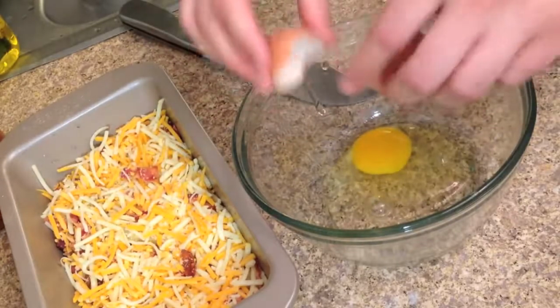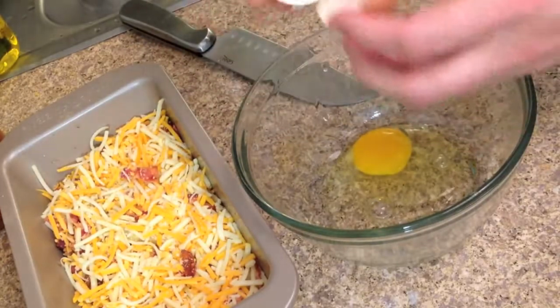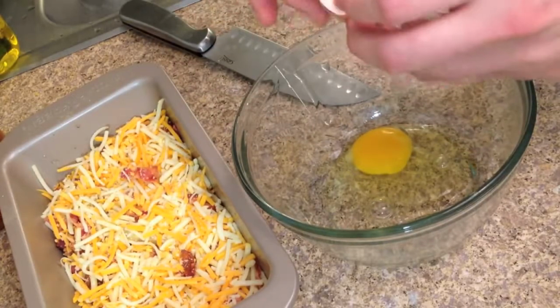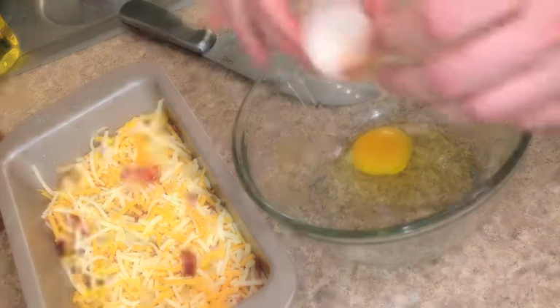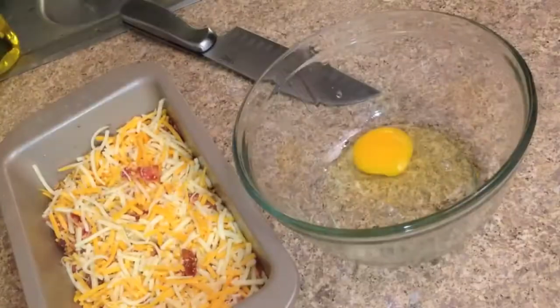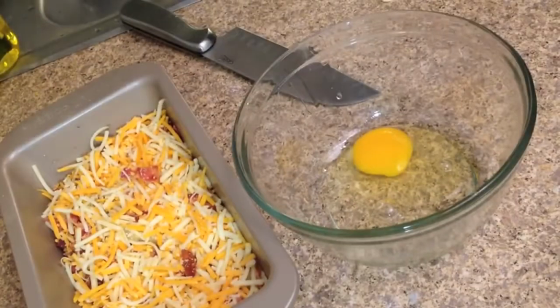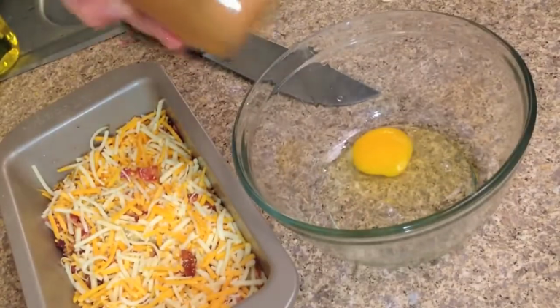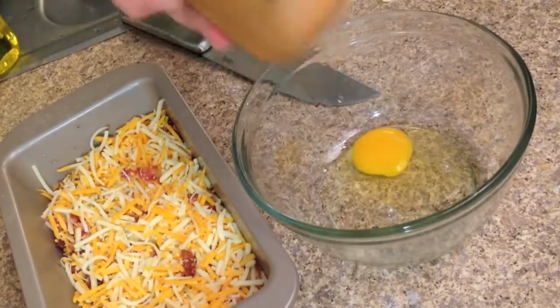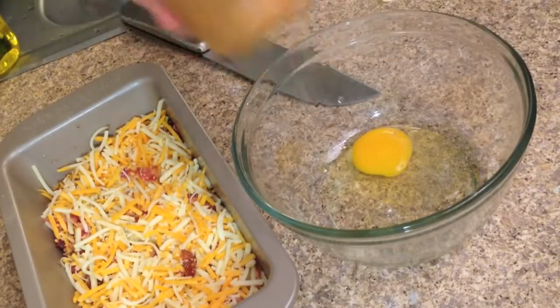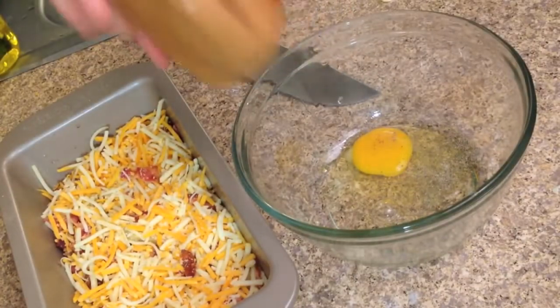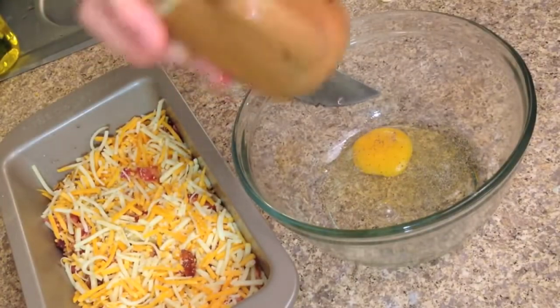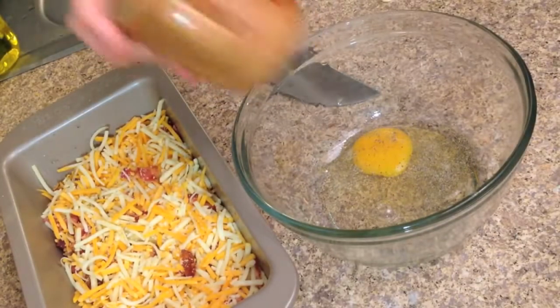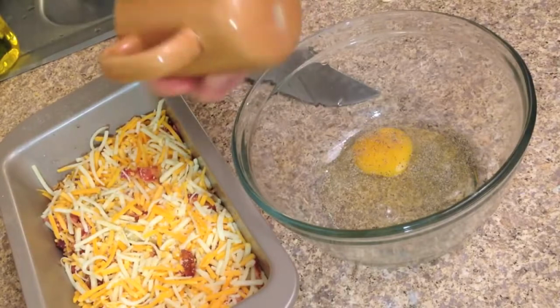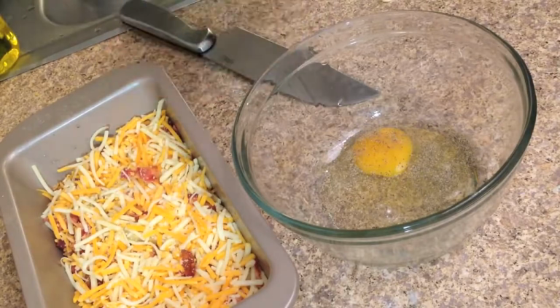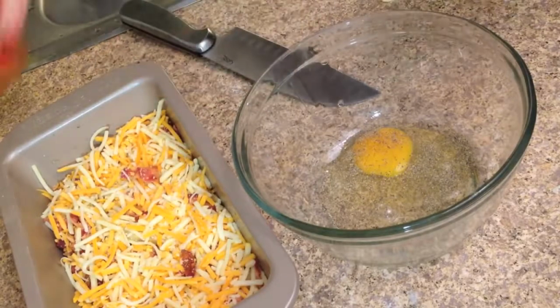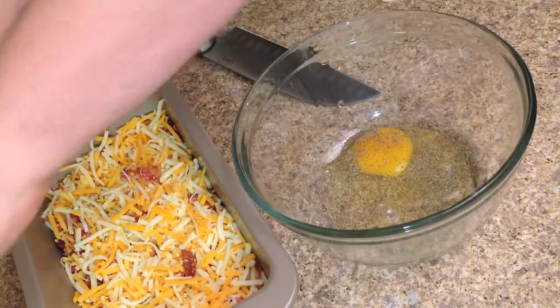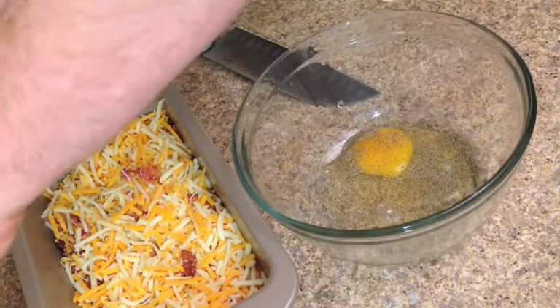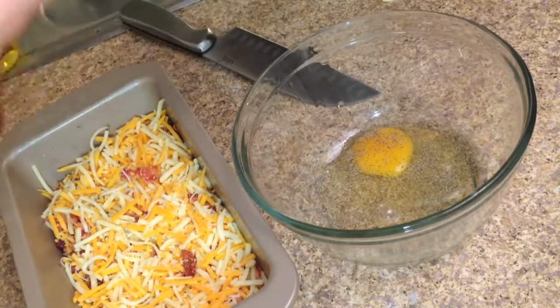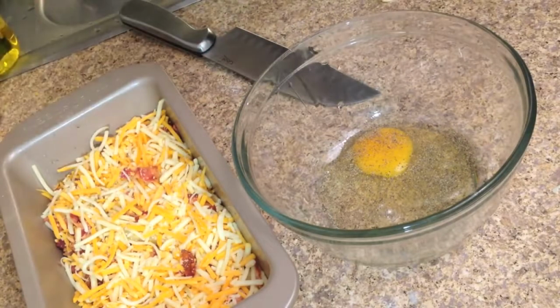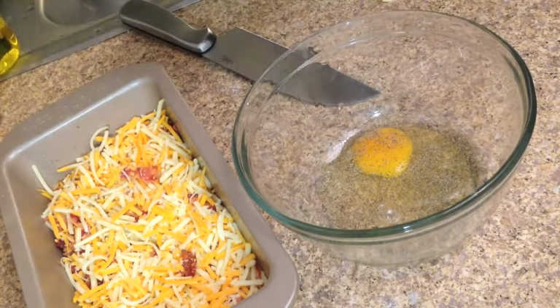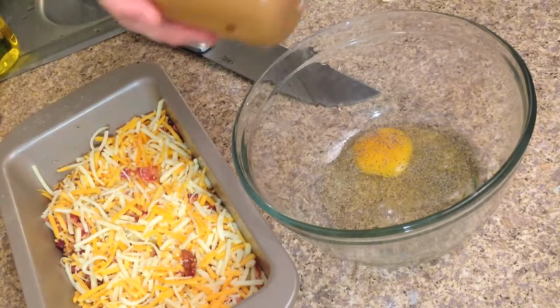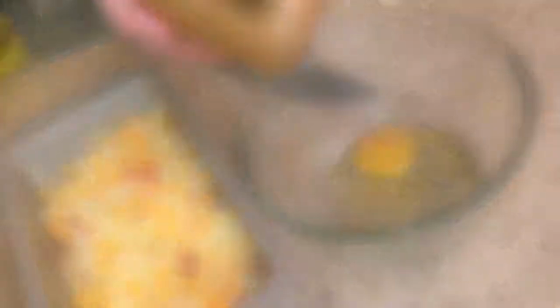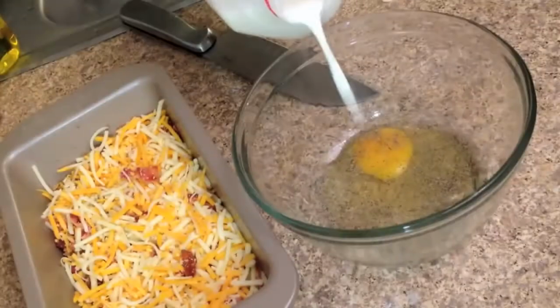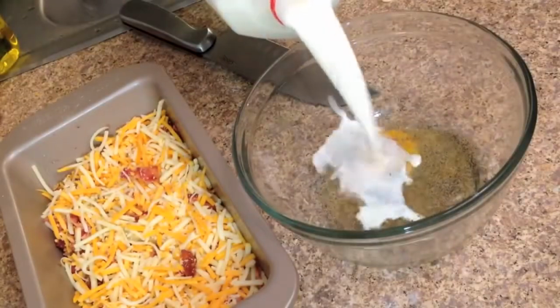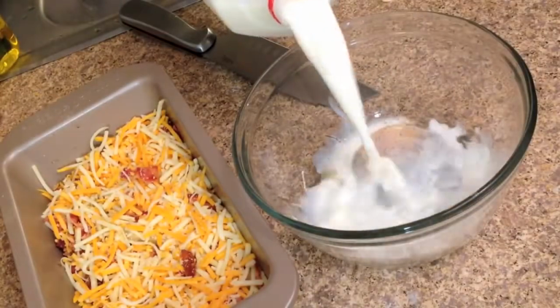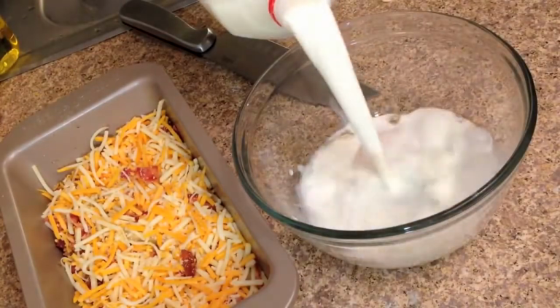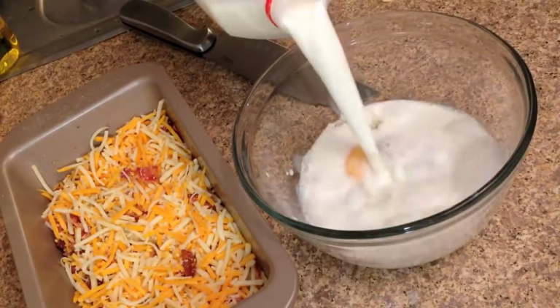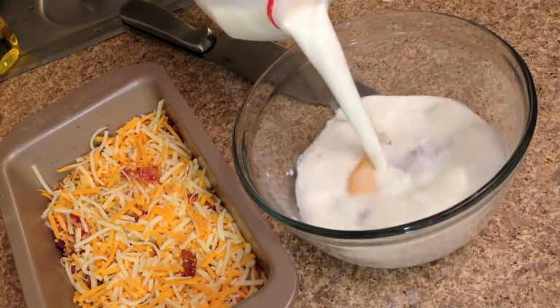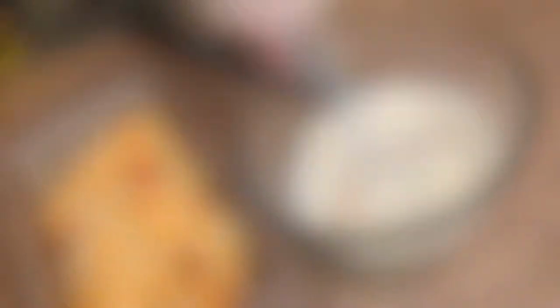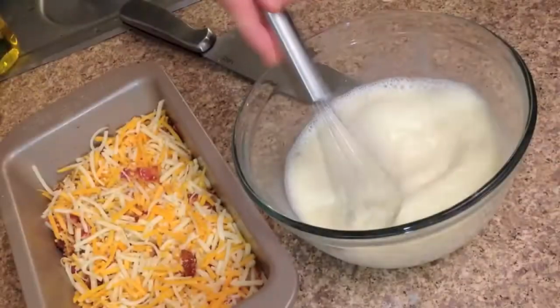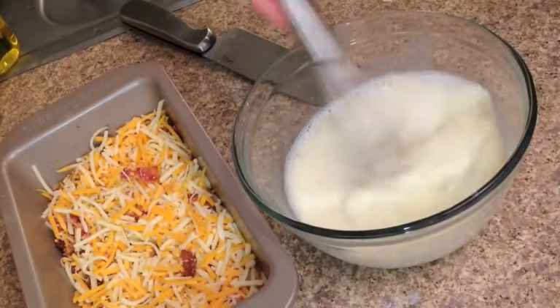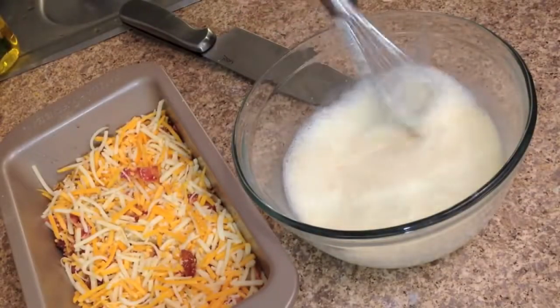In a mixing bowl, crack your eggs. Add a little salt and pepper, then milk, and whisk.